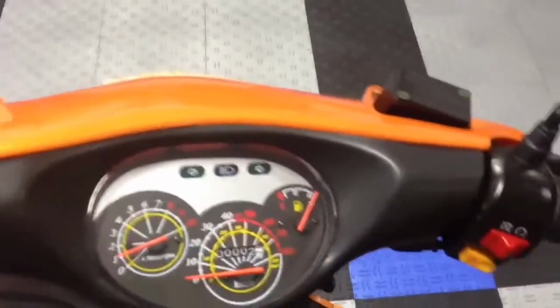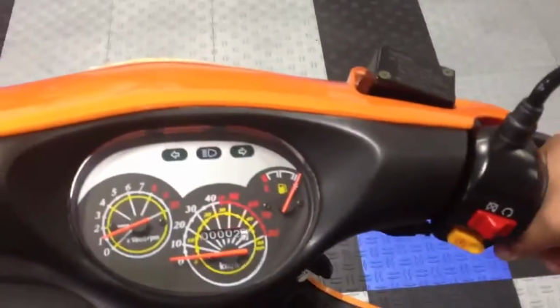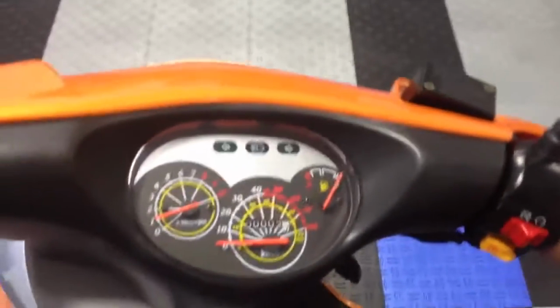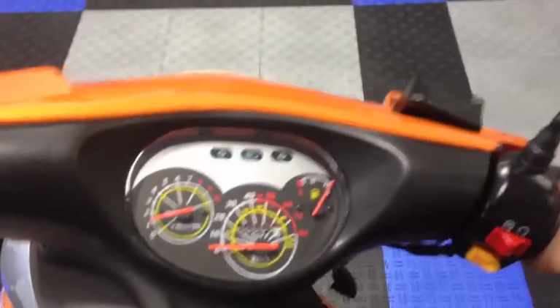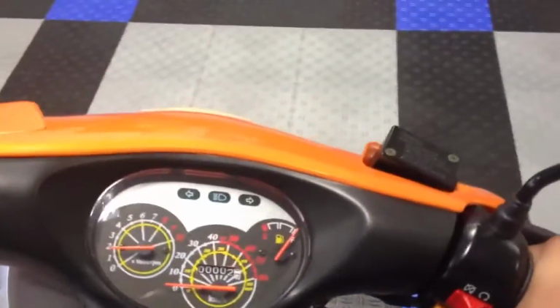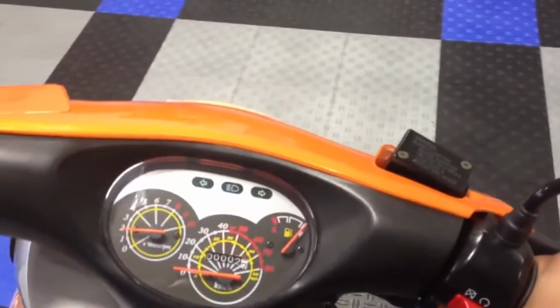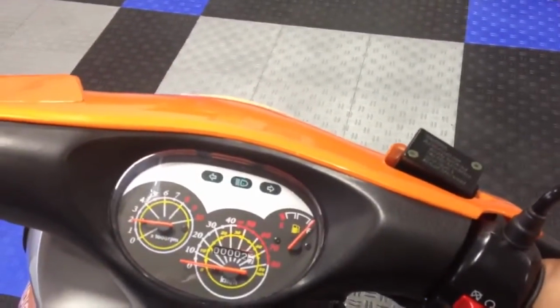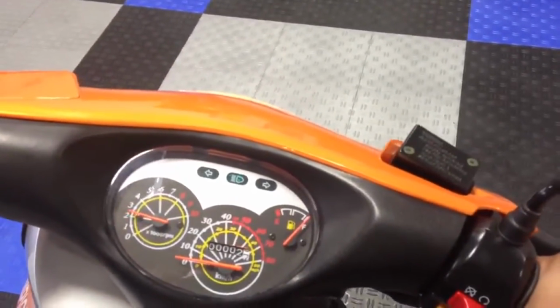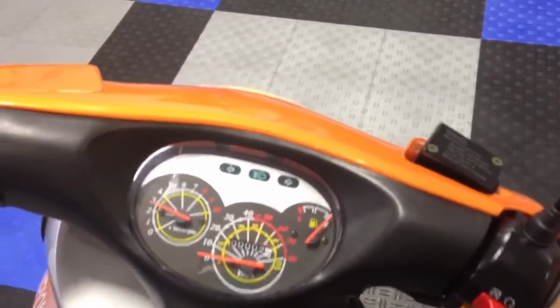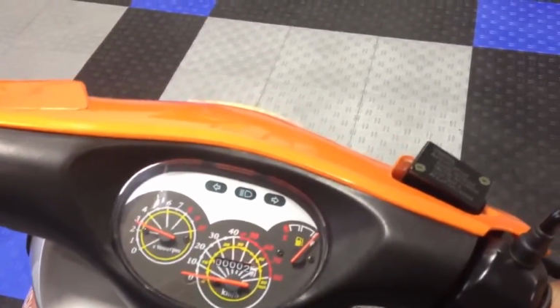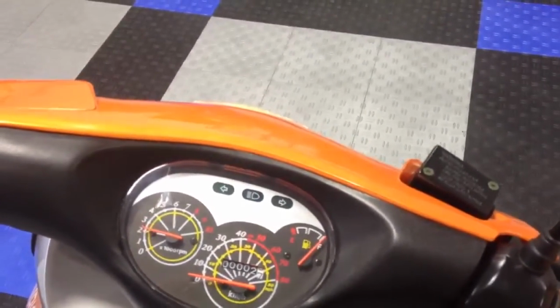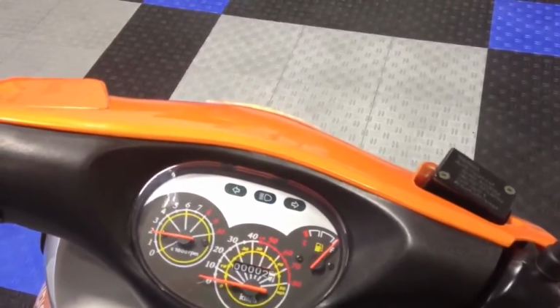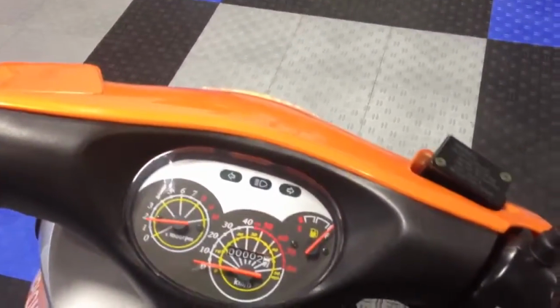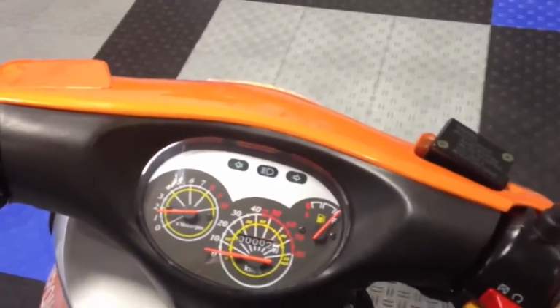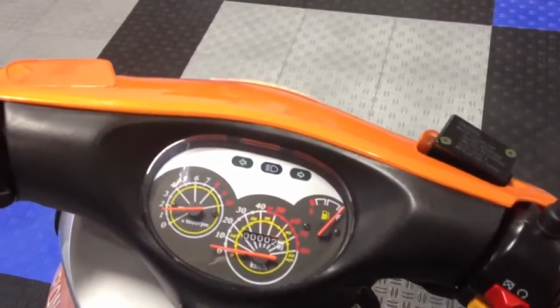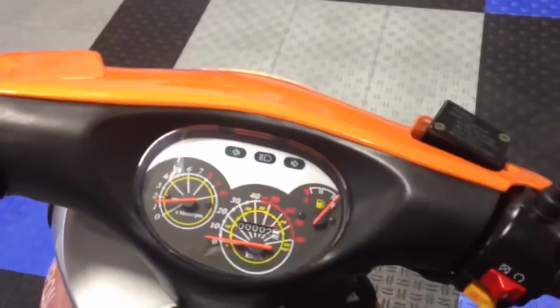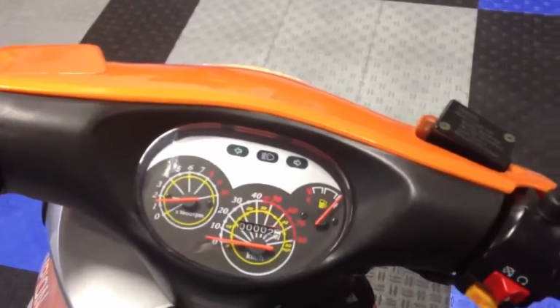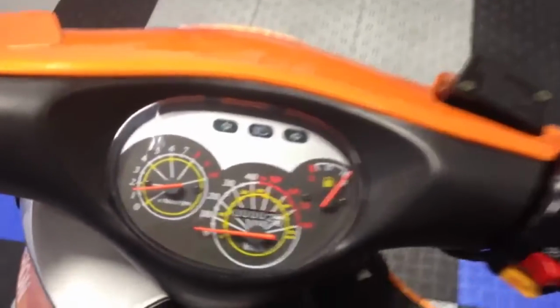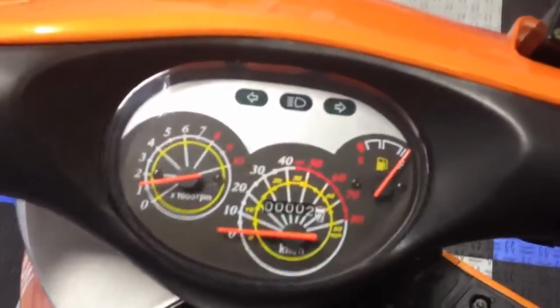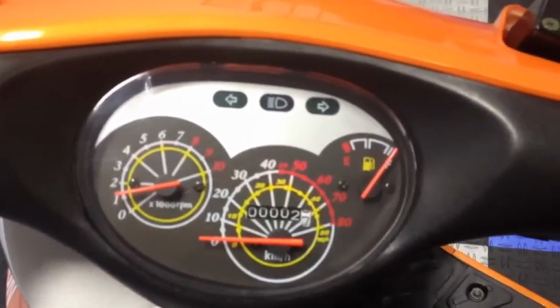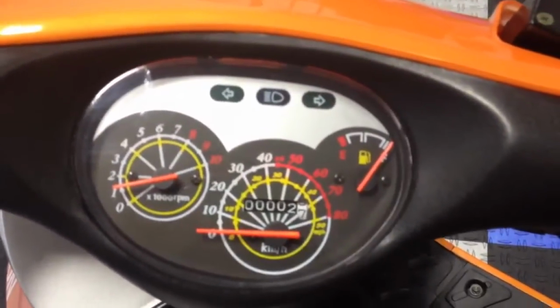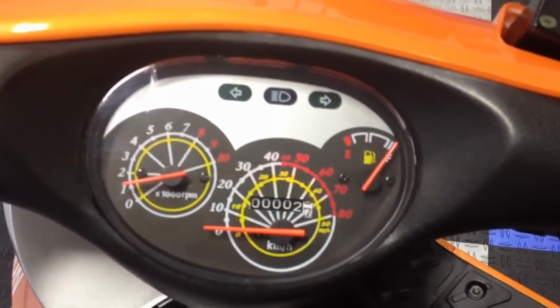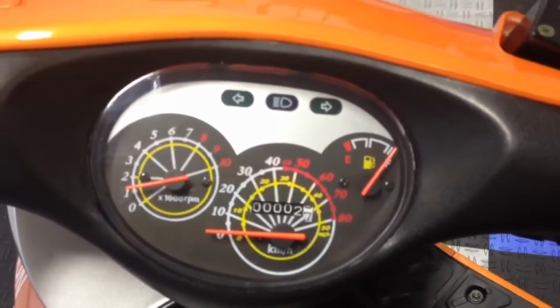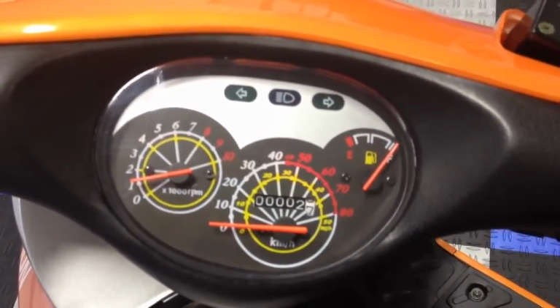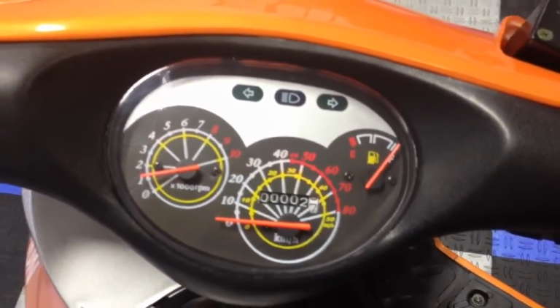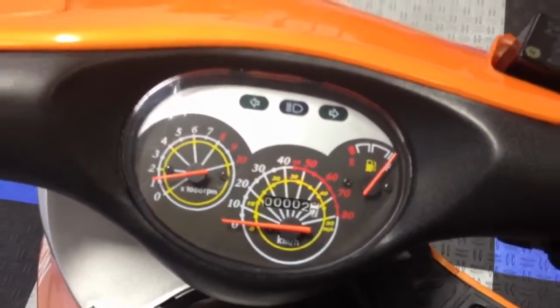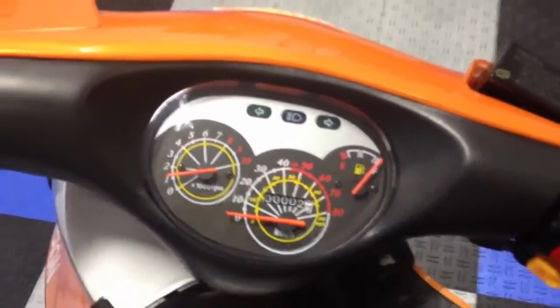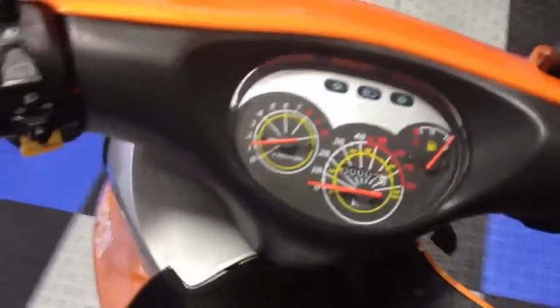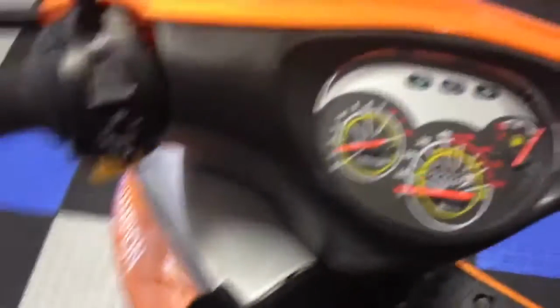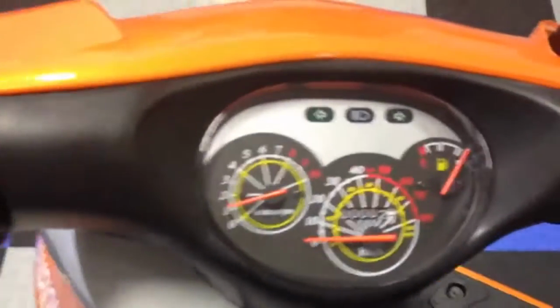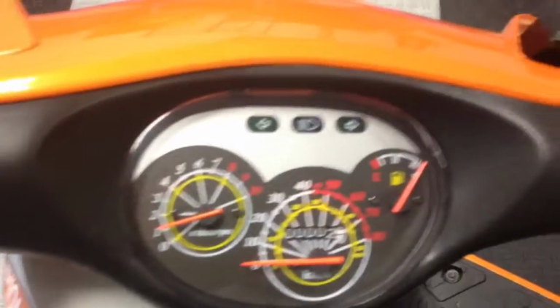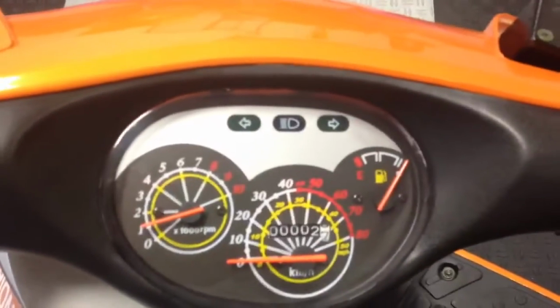I'm going to give that a rev so you can hear the engine. It has two miles on it — it's brand new. Those two miles are on there for testing. It comes with a full tank of gas.